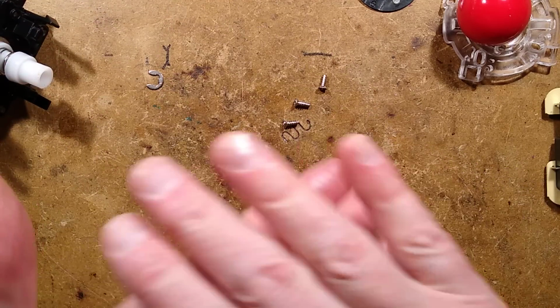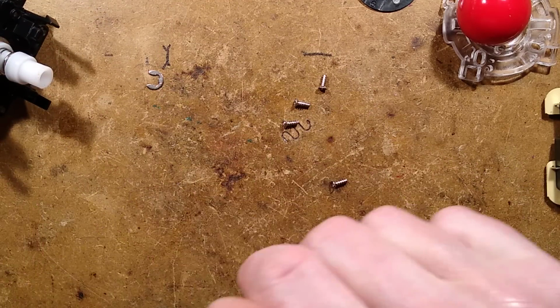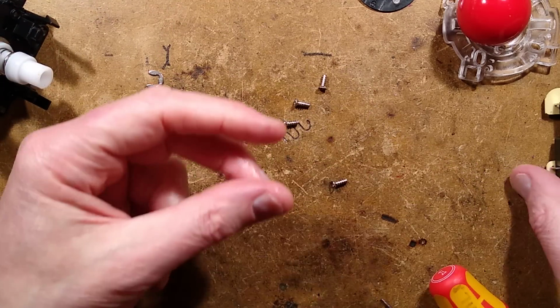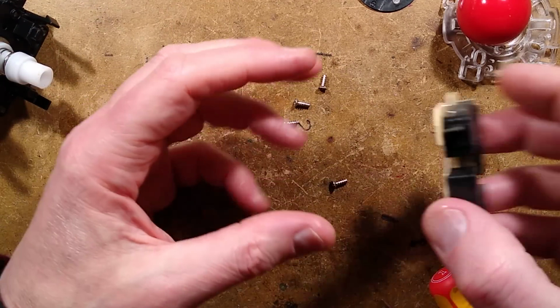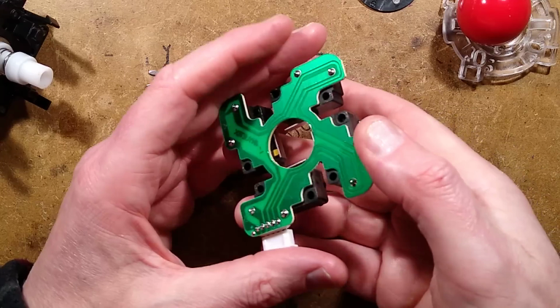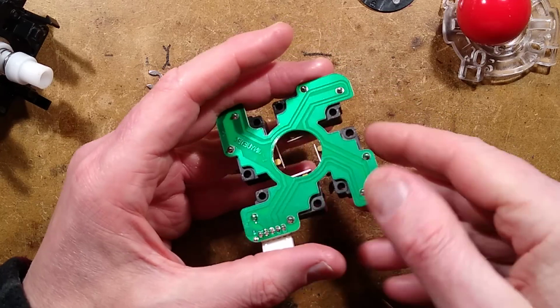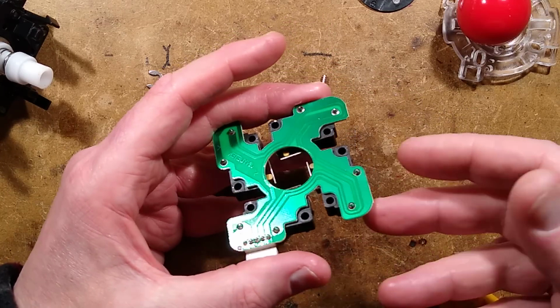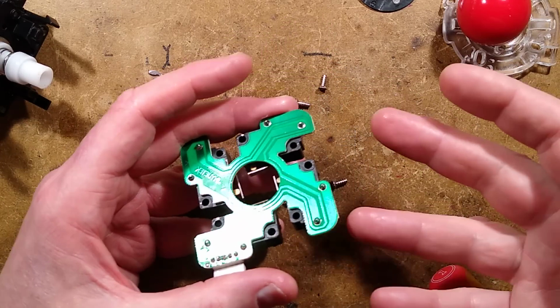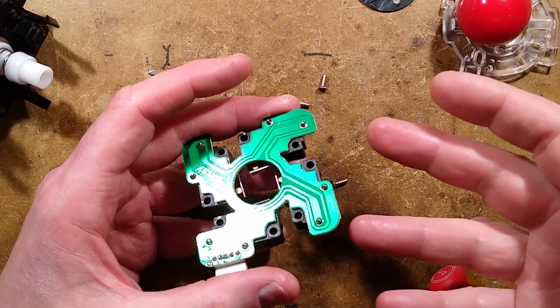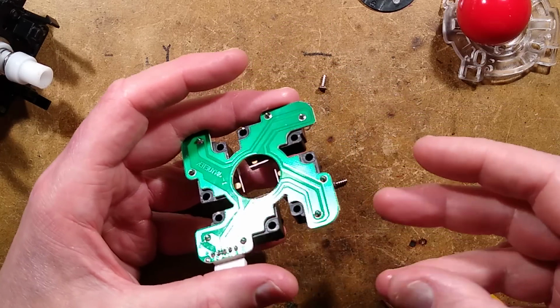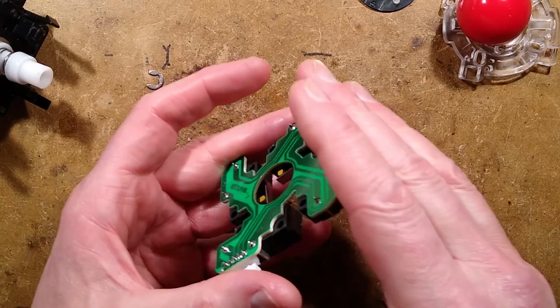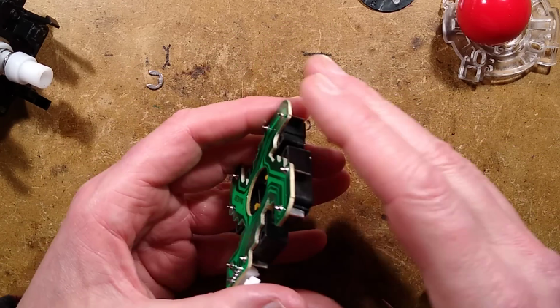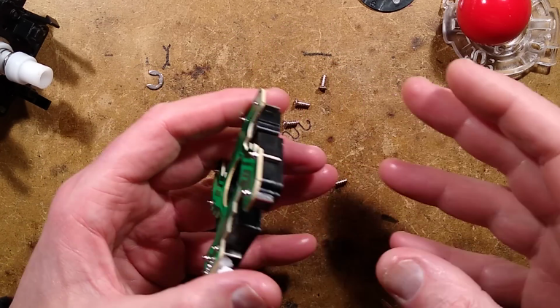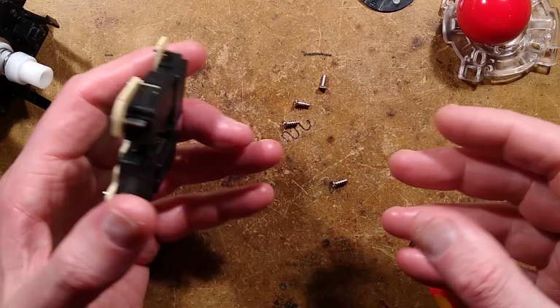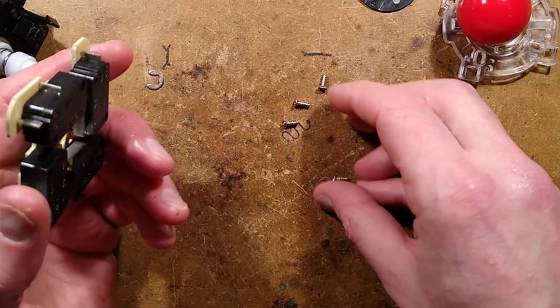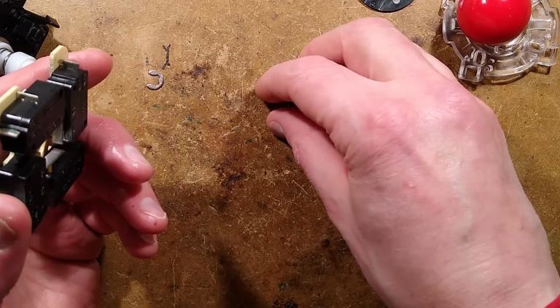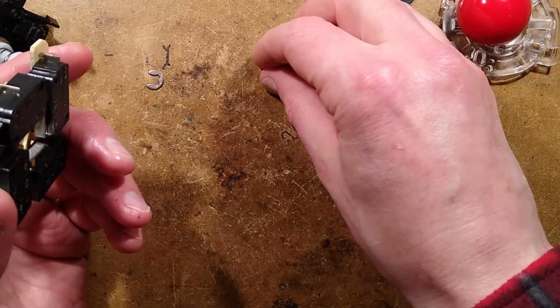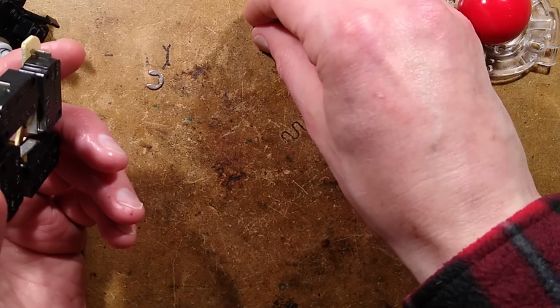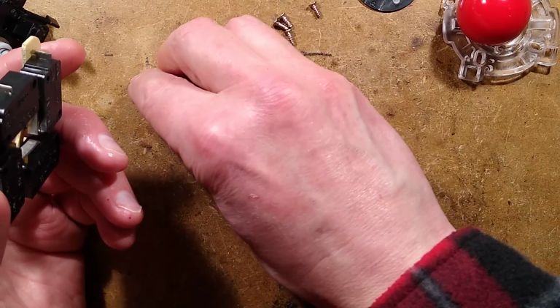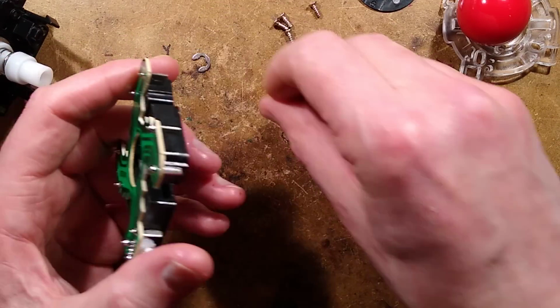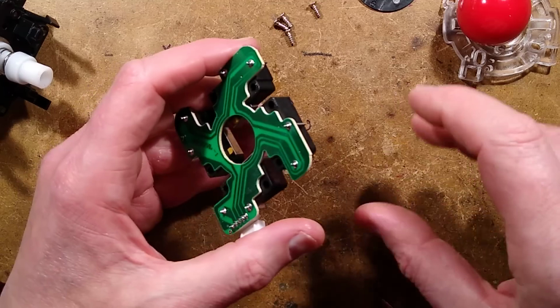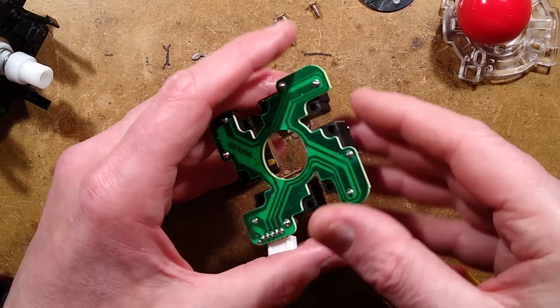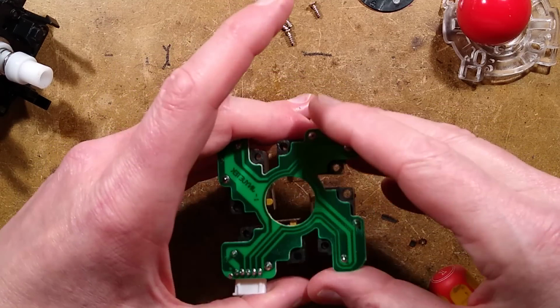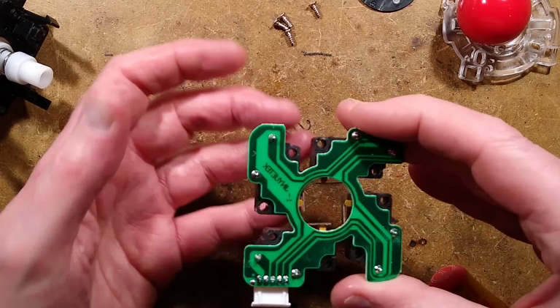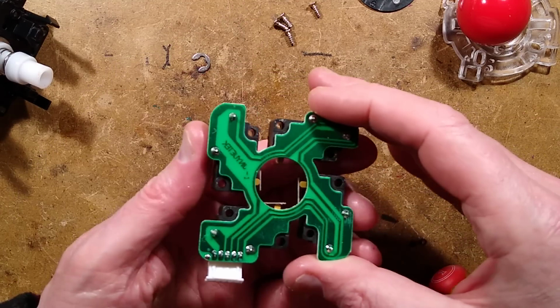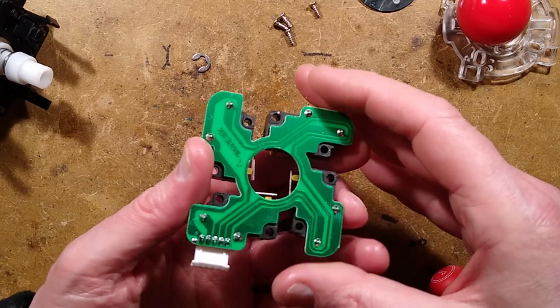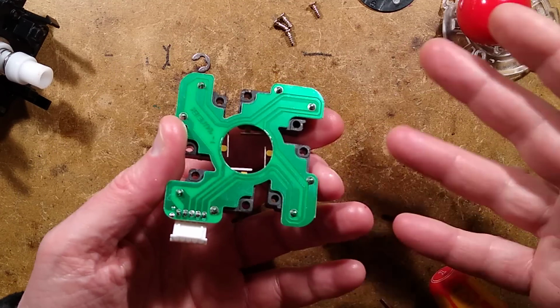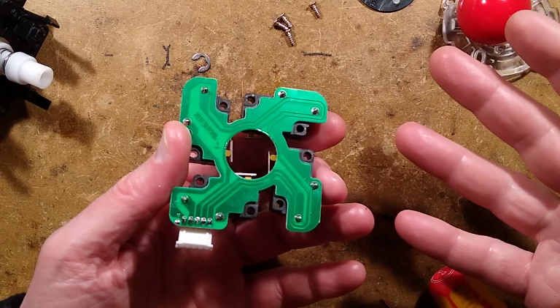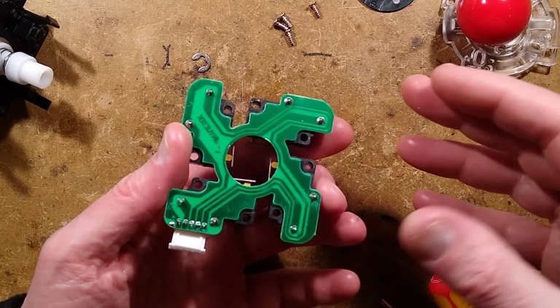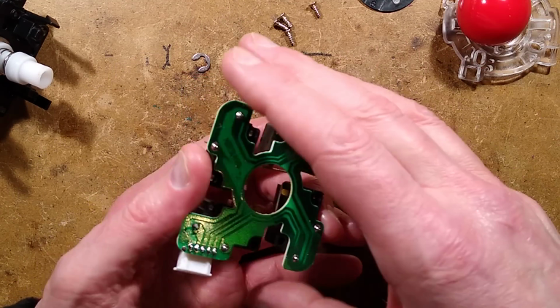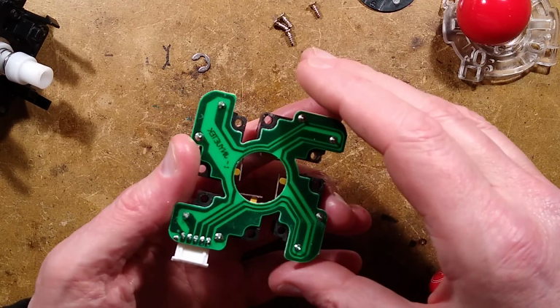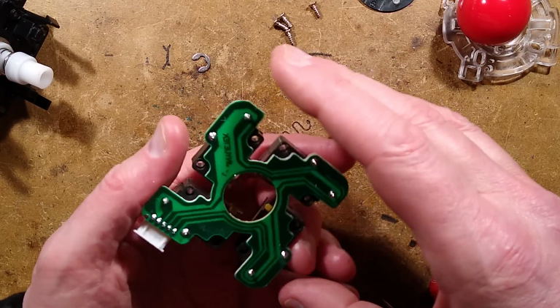So if you get one of these, you might find use for it in something like getting a rough position on a lathe — perhaps before fine-tuning it in — or other things that you would need a joystick for.